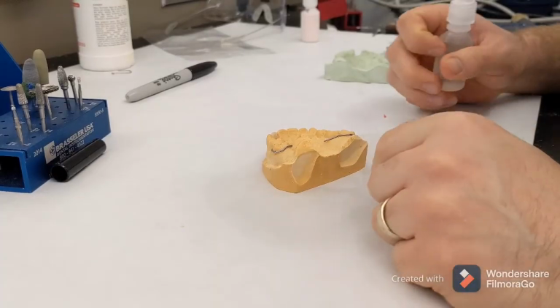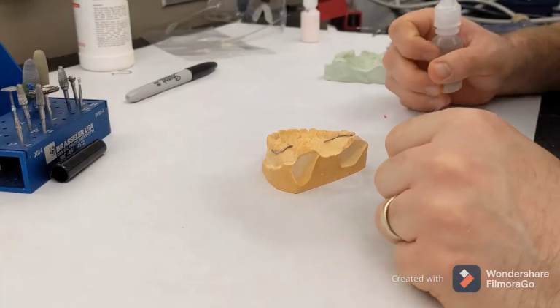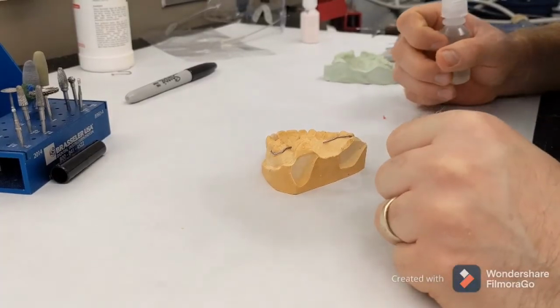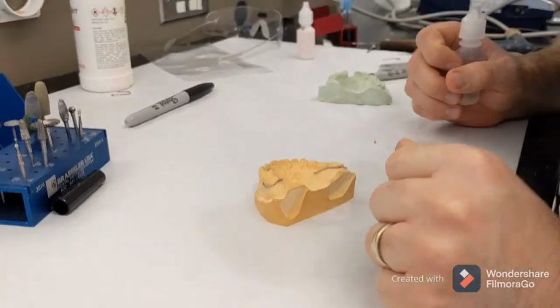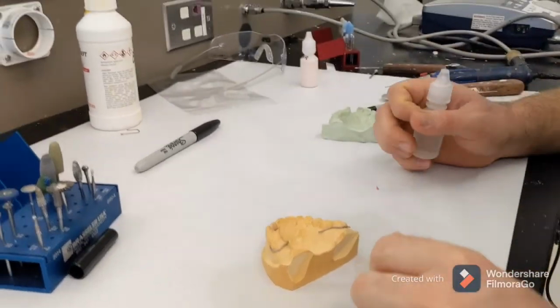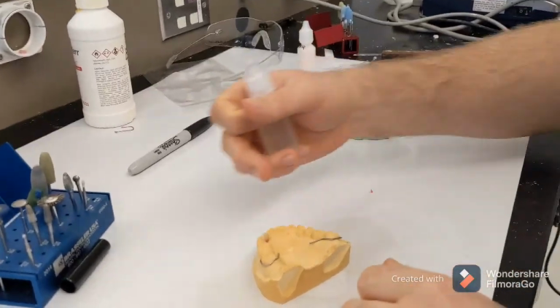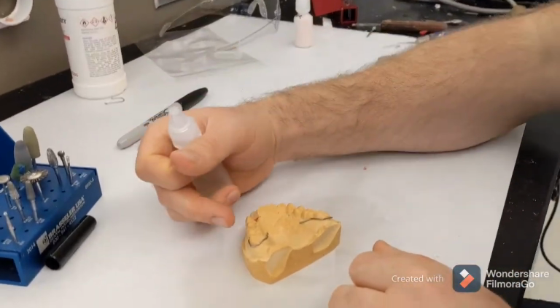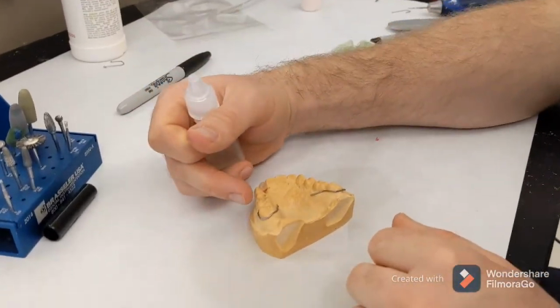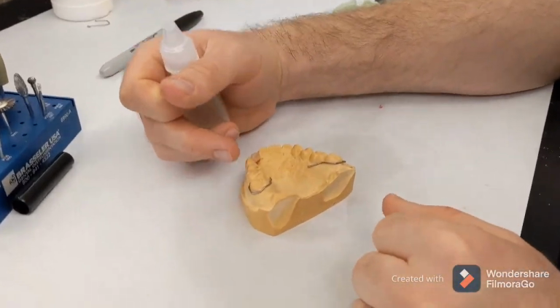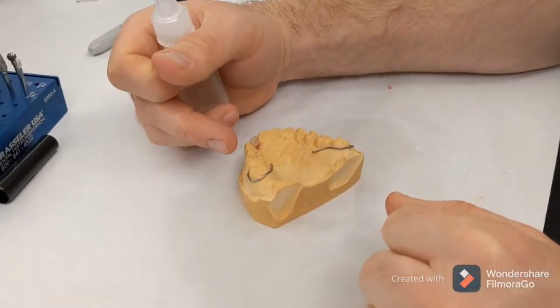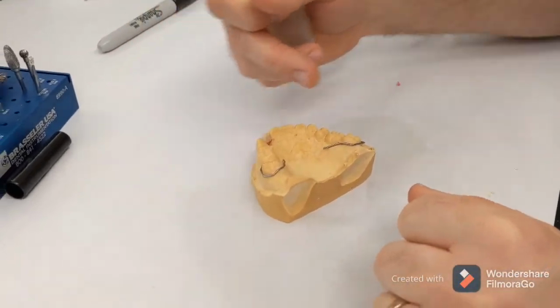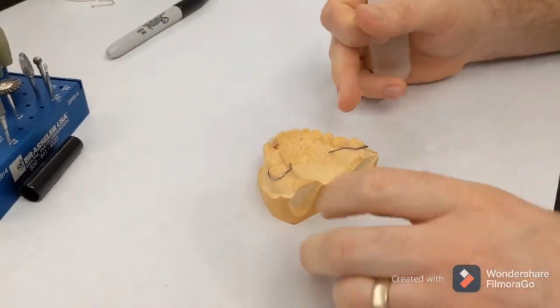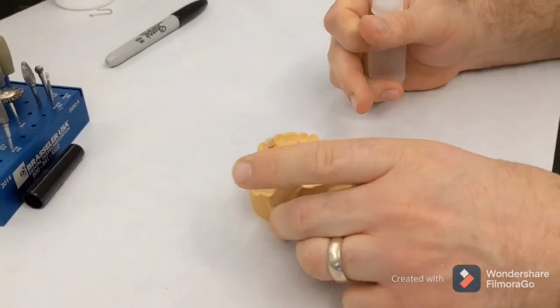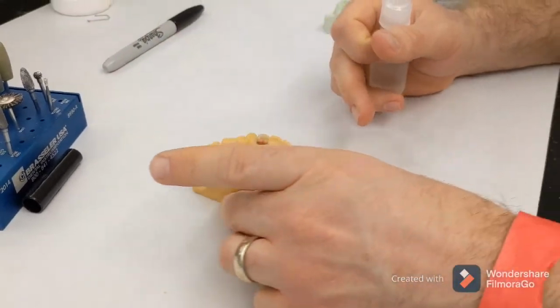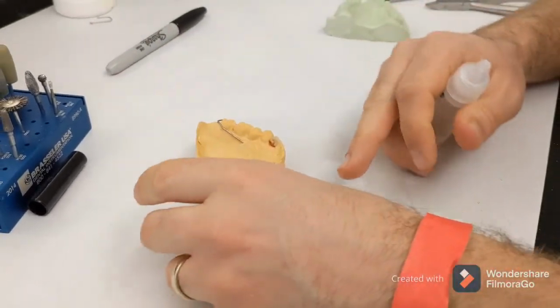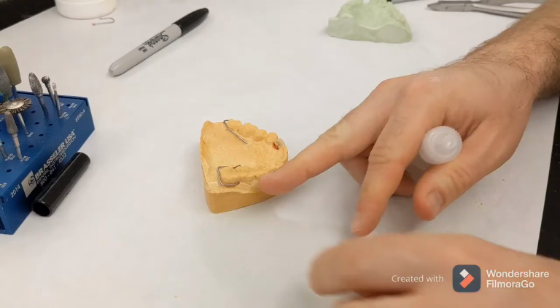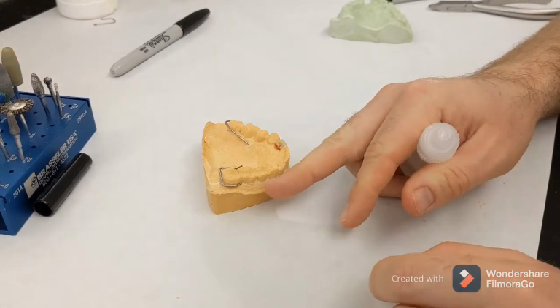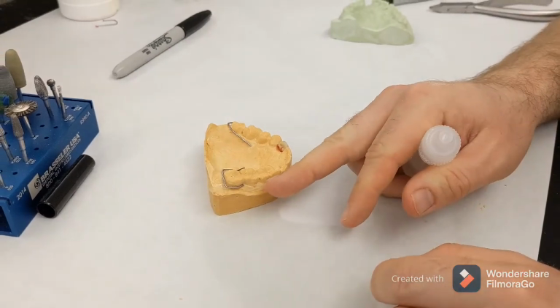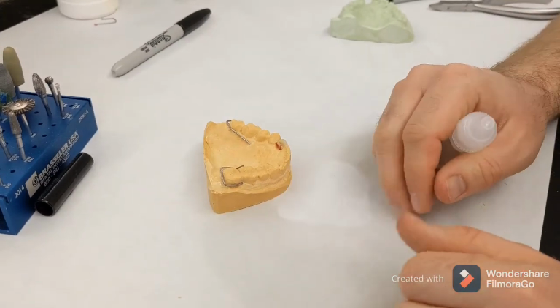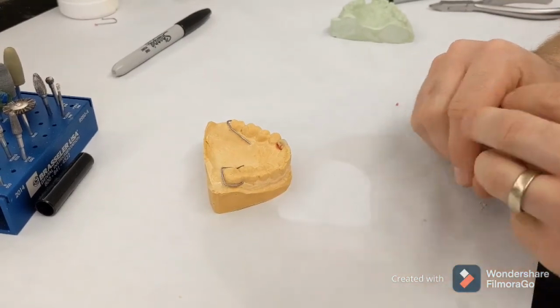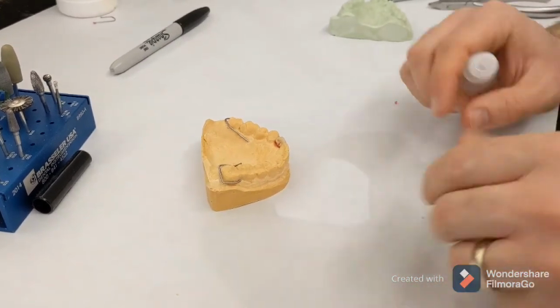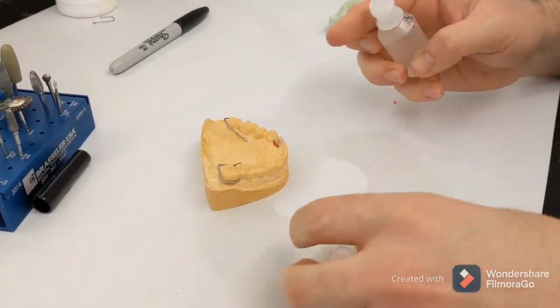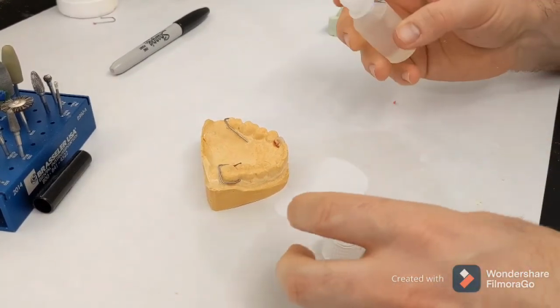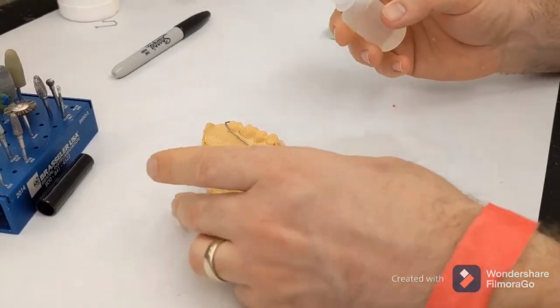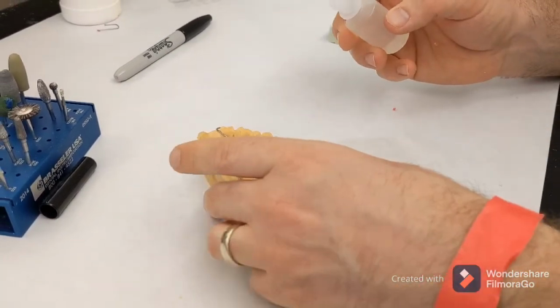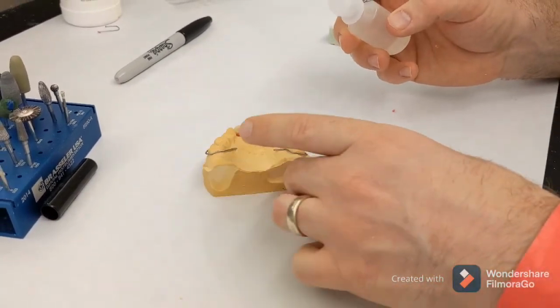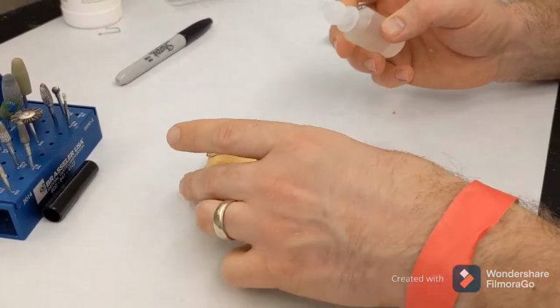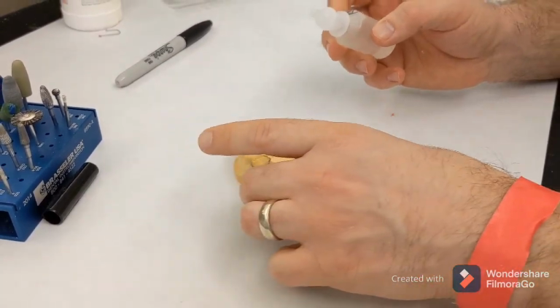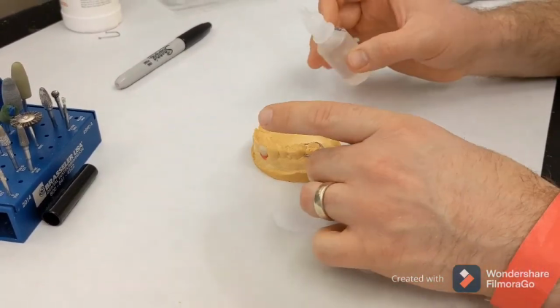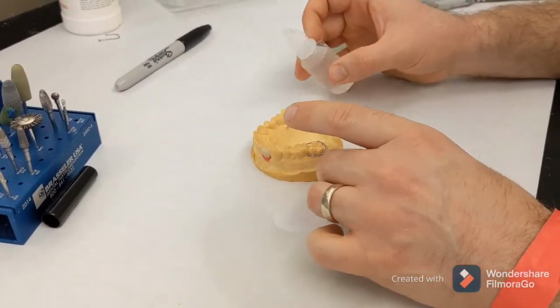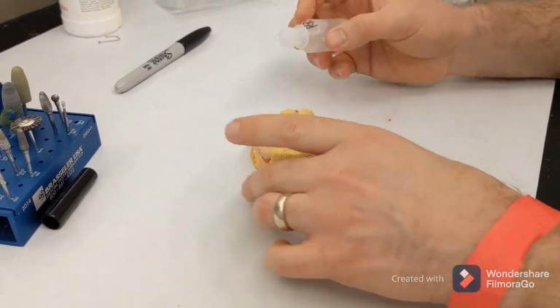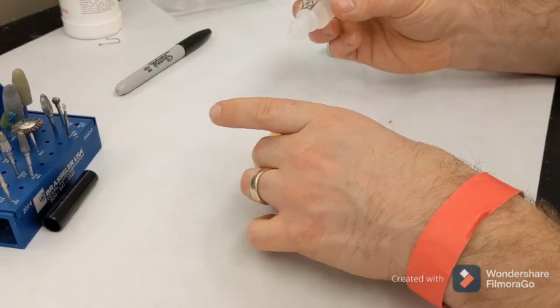We've bent our wires so they engage in the interproximals of the teeth. You can see there. And then we're going to use the sprinkle technique for this part.